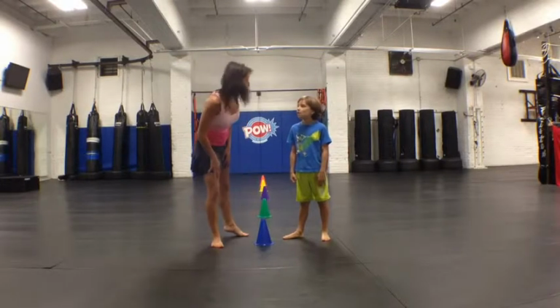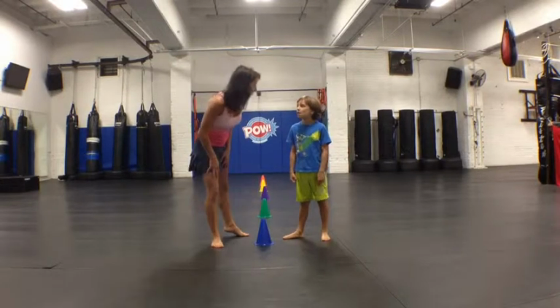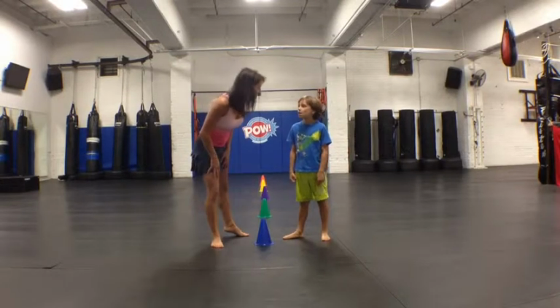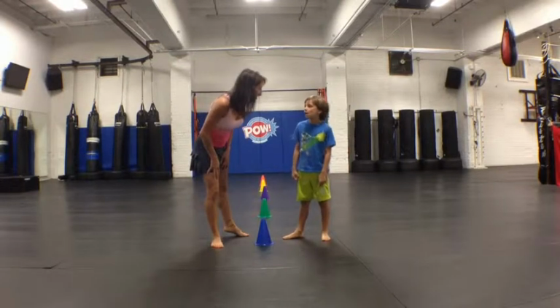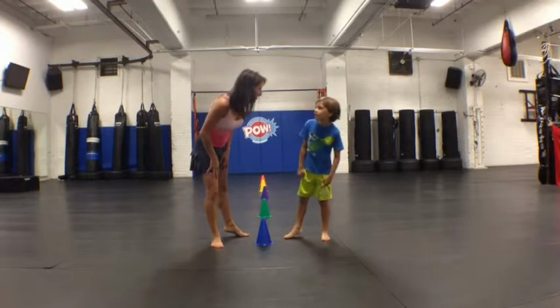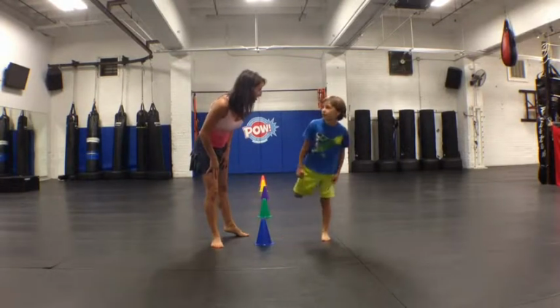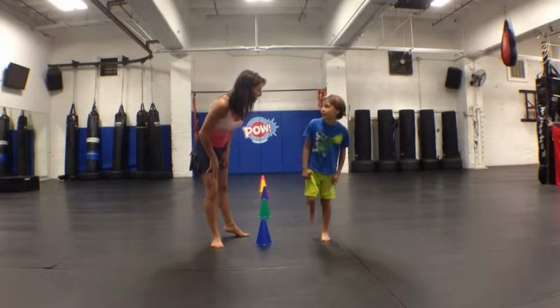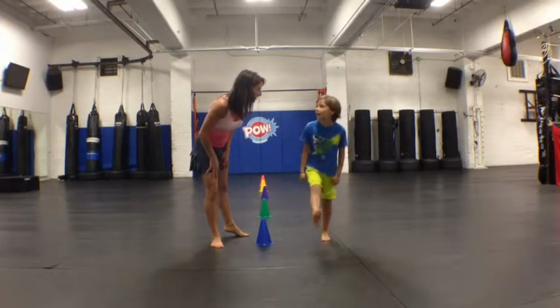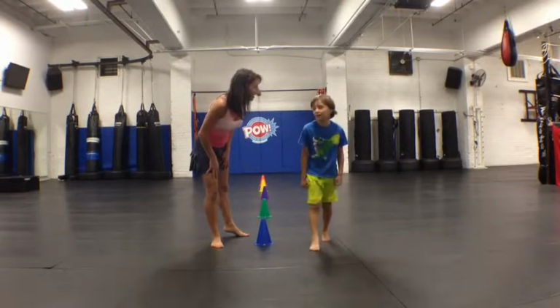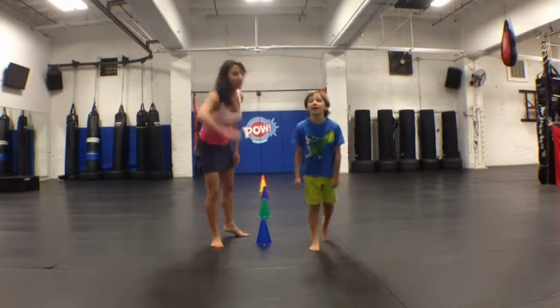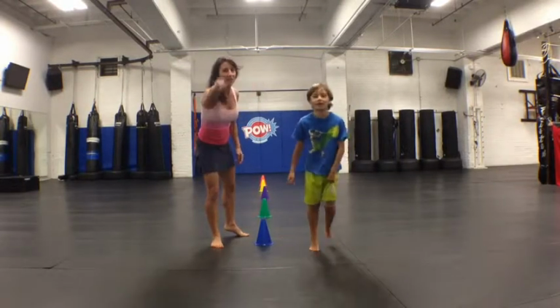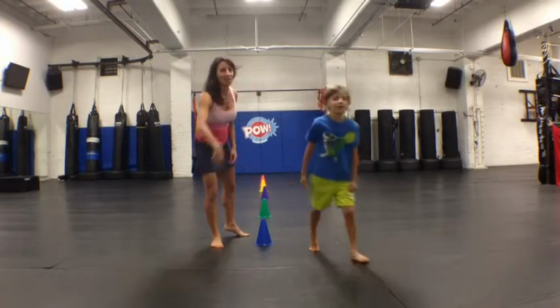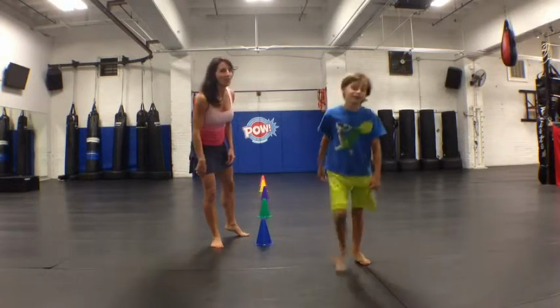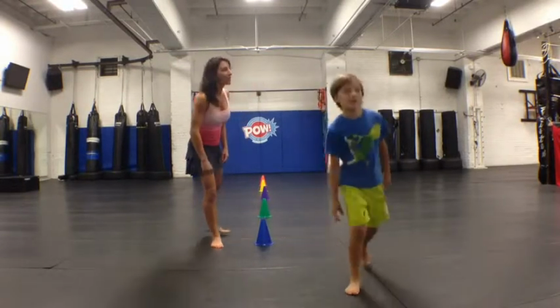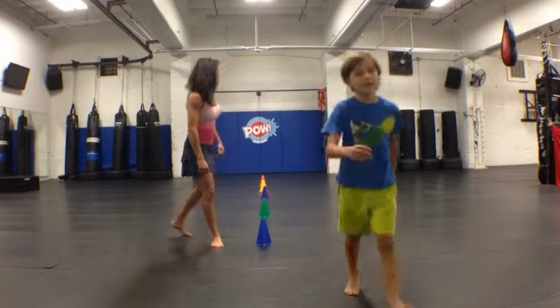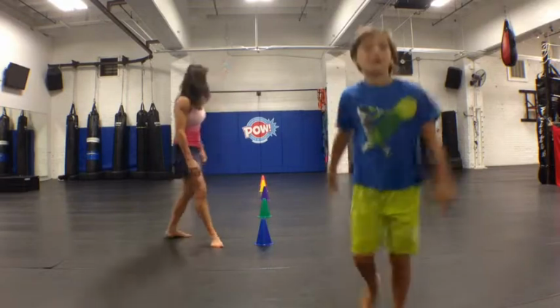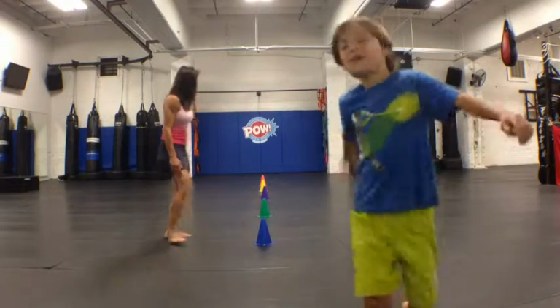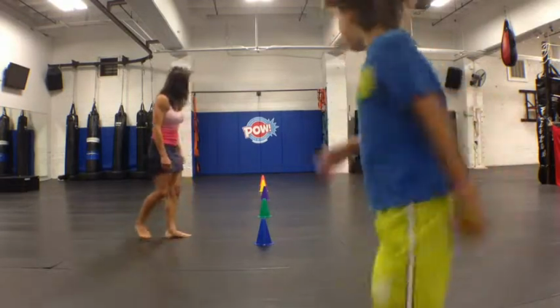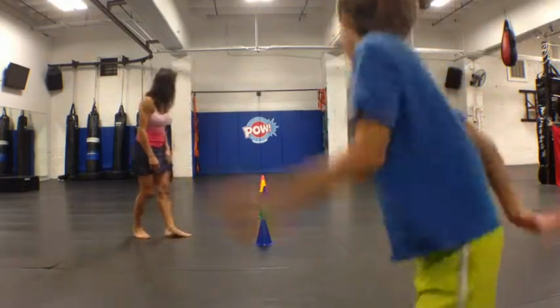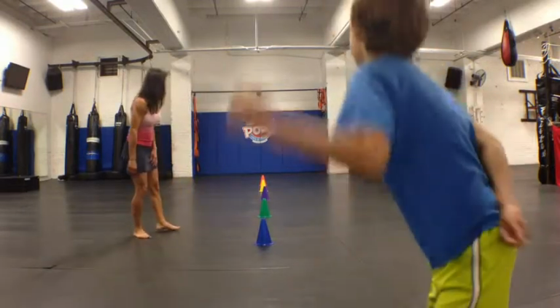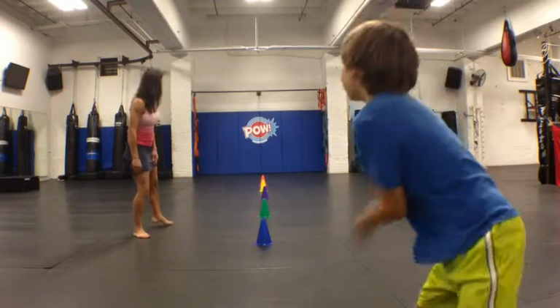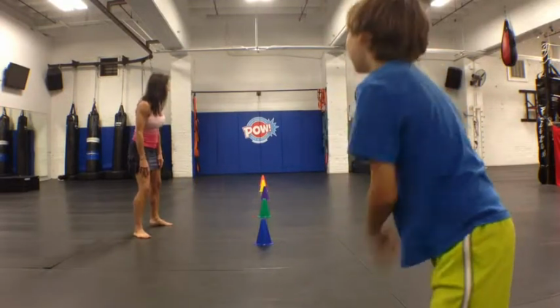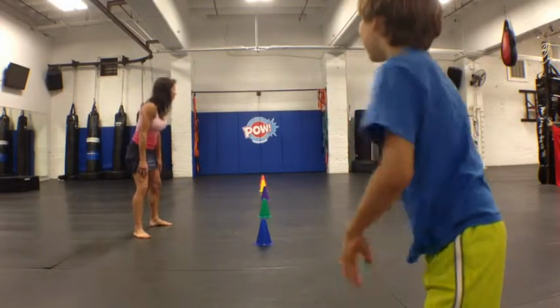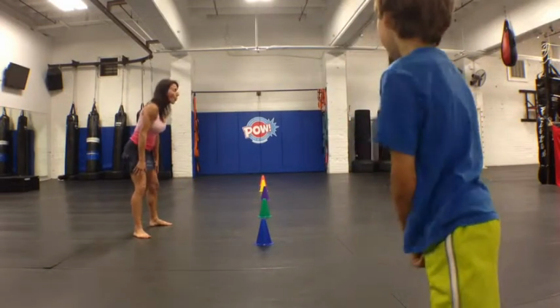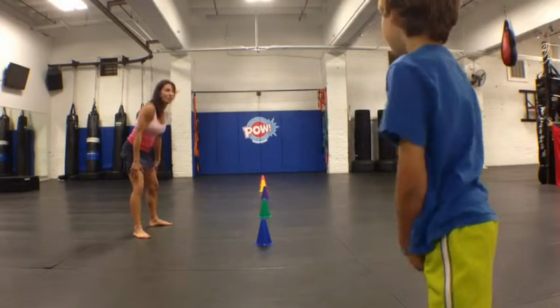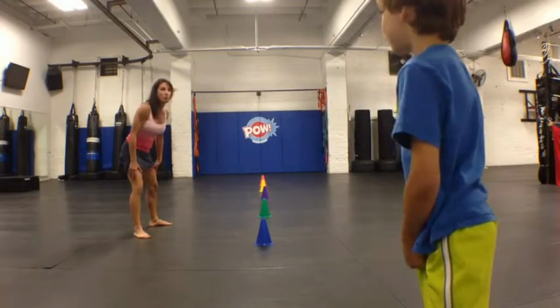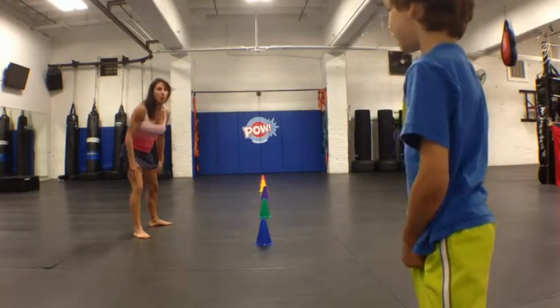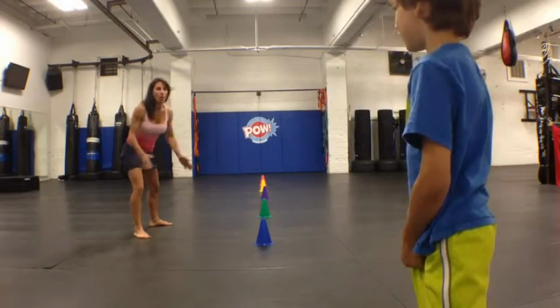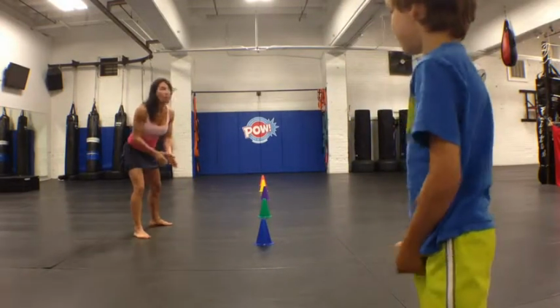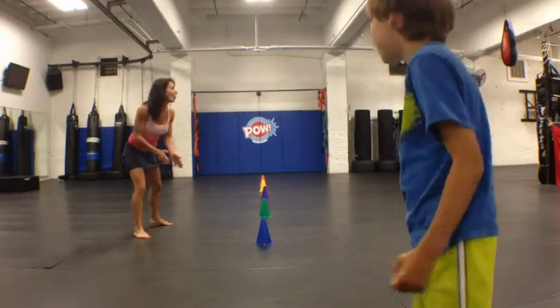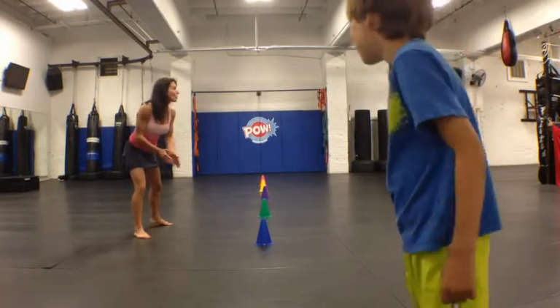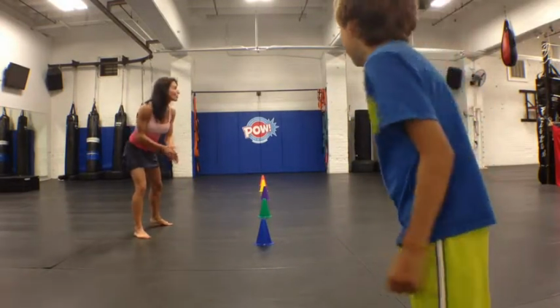Should we try one more changing direction drill? Start at the camera. So Jack, let's have you do purple, orange, blue. Purple, orange, blue.